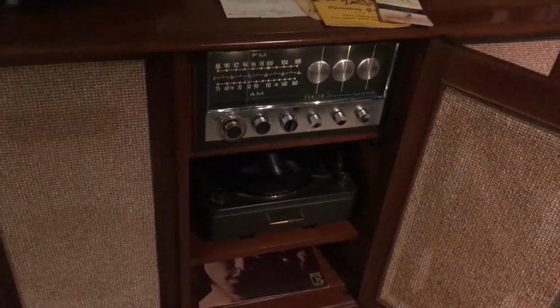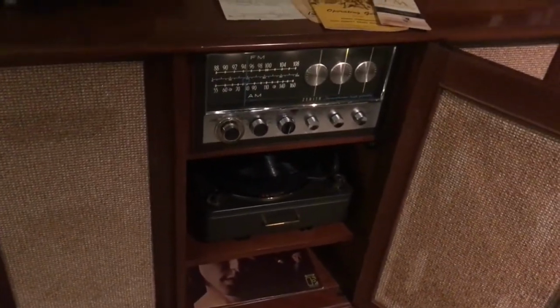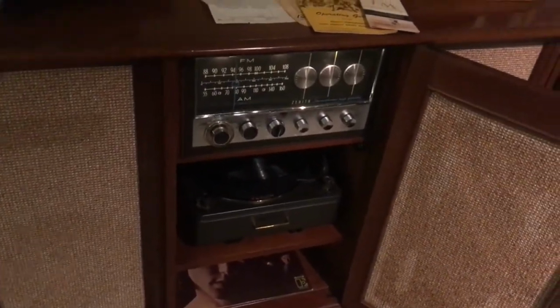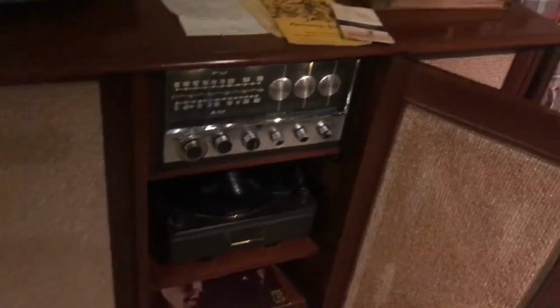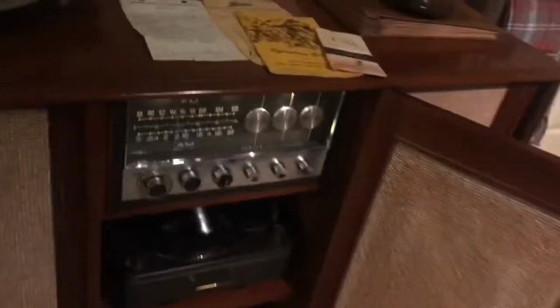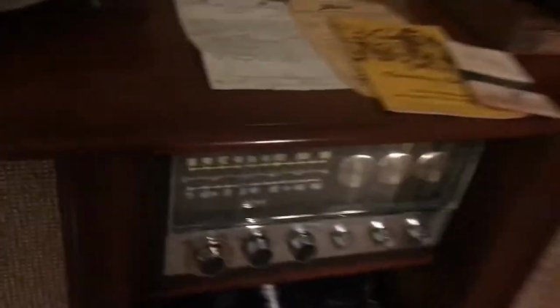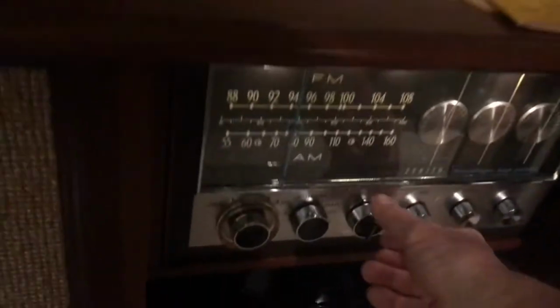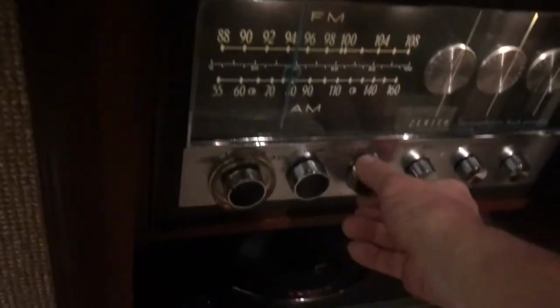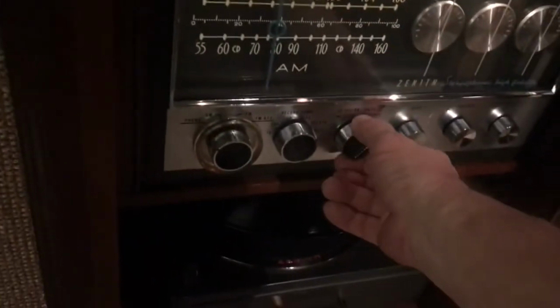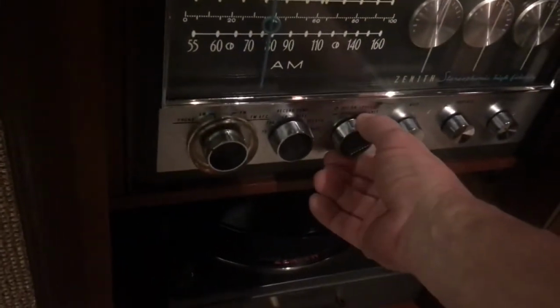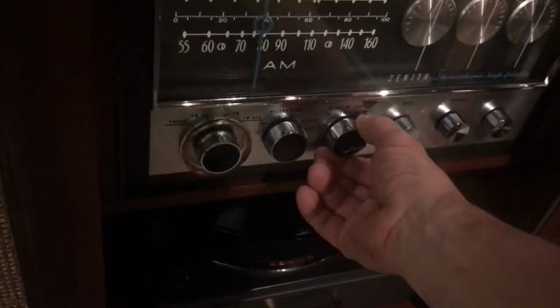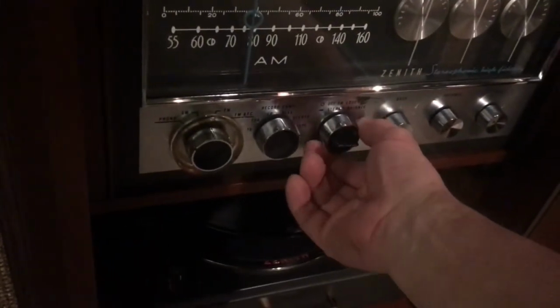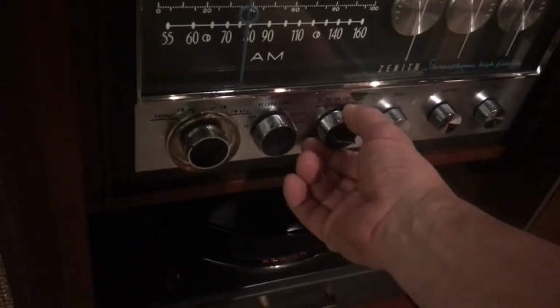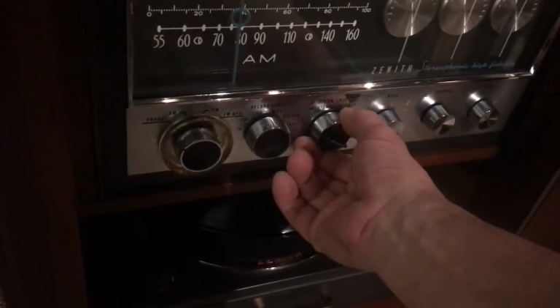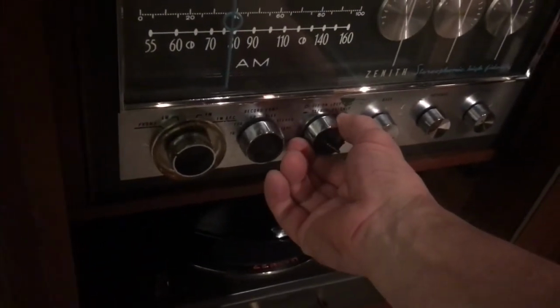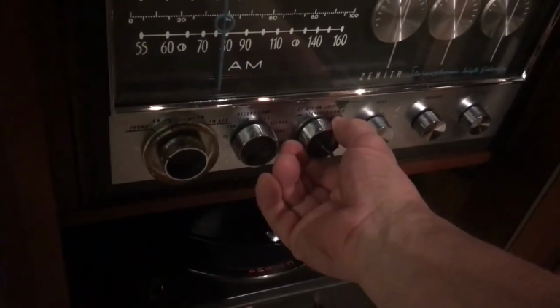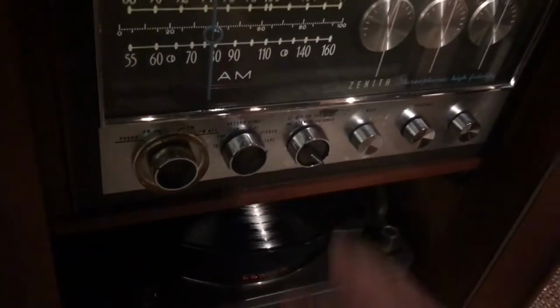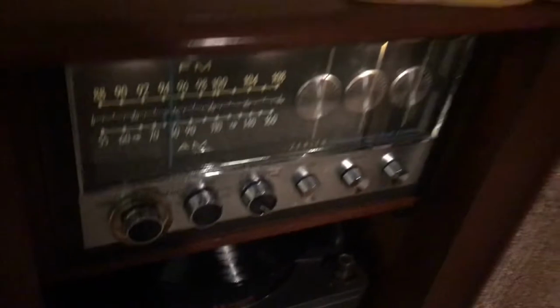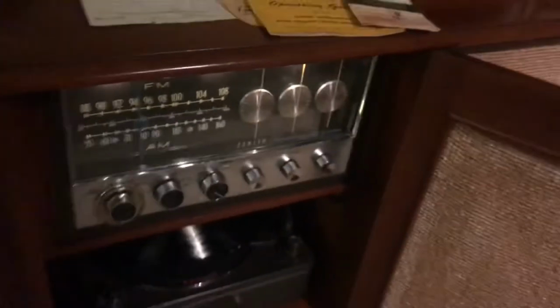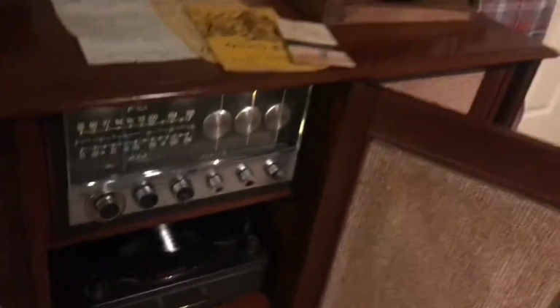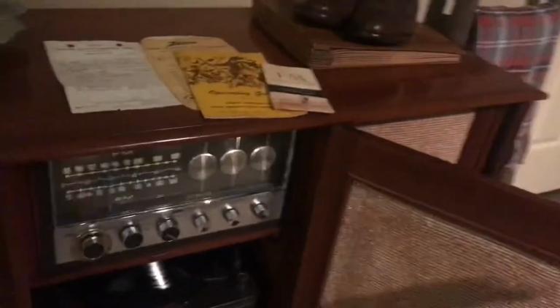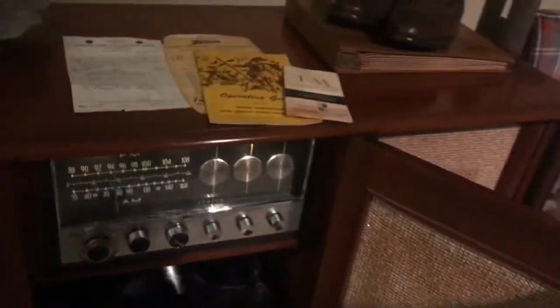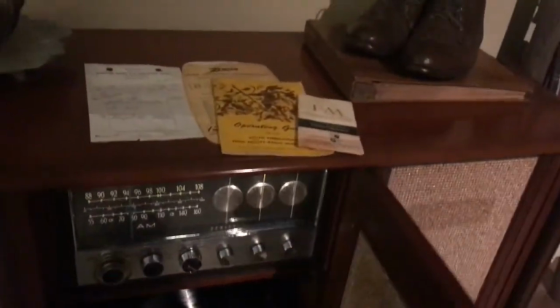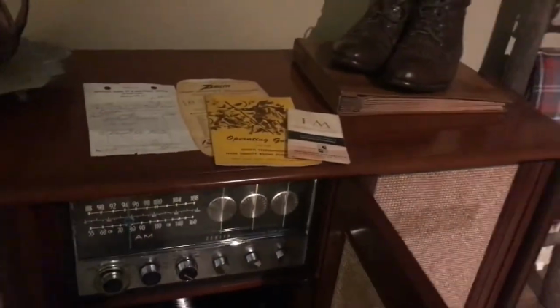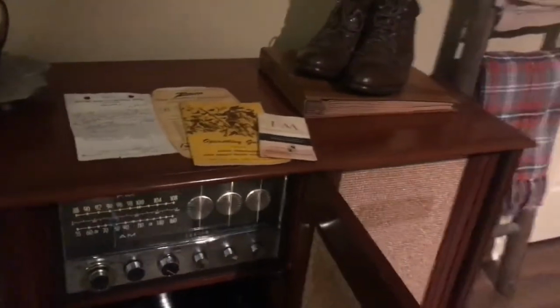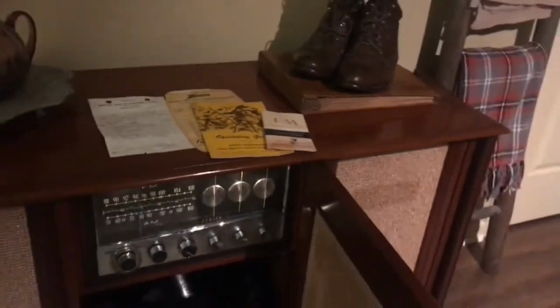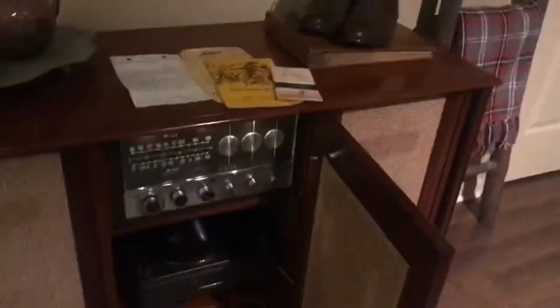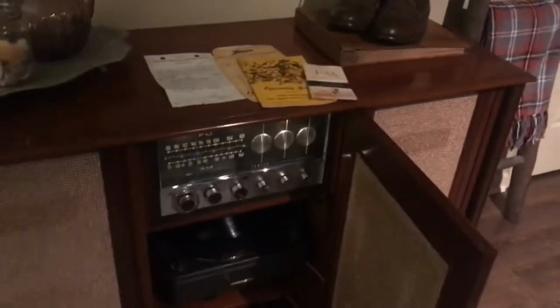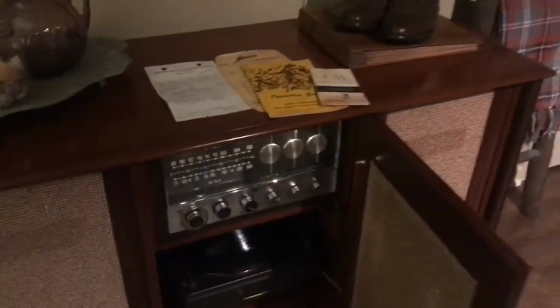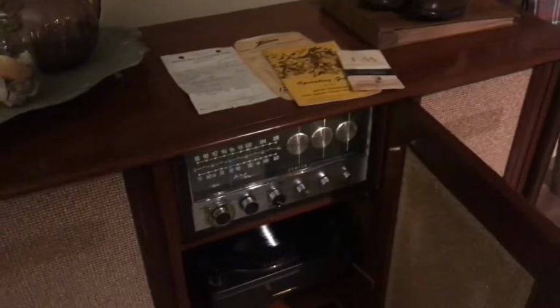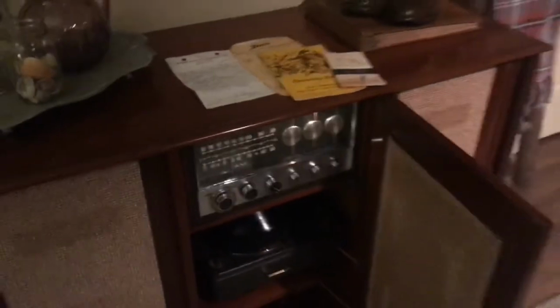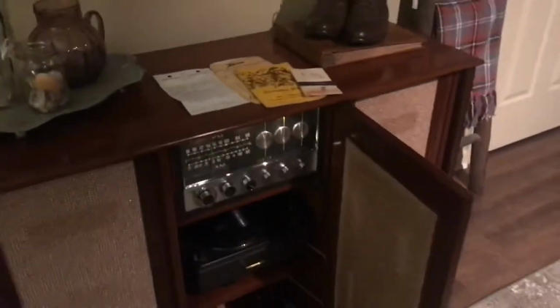So let's go ahead and turn the volume up a little bit on that. Very sweet sounding console.